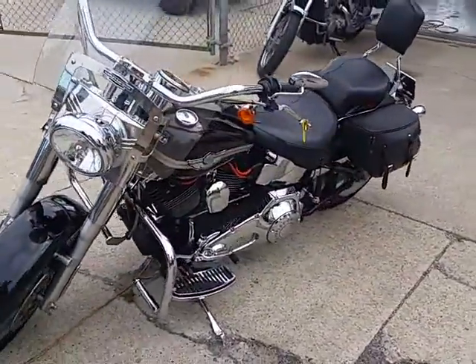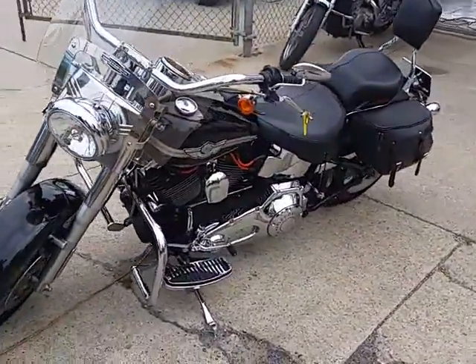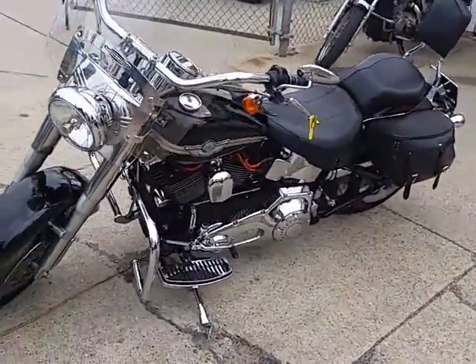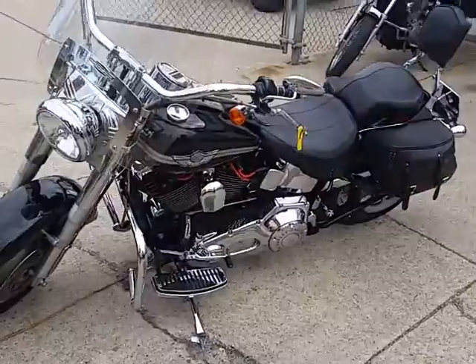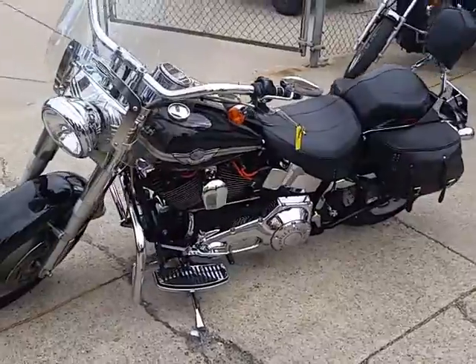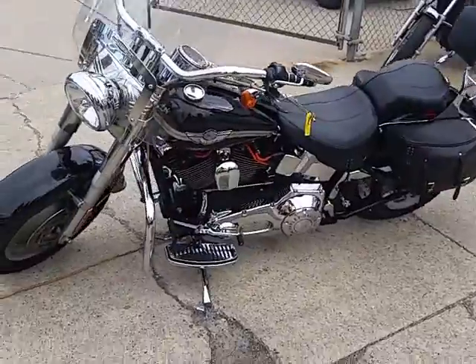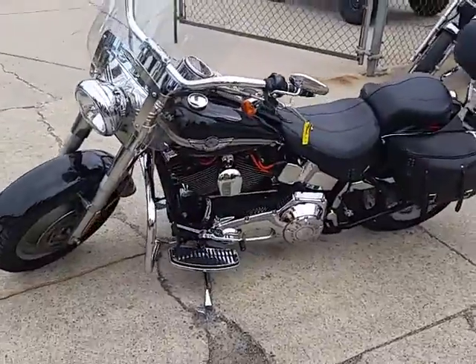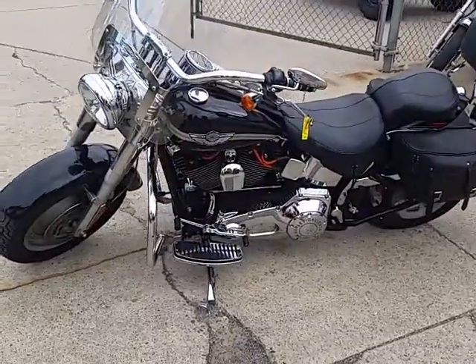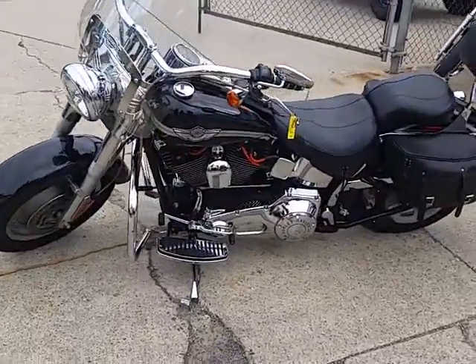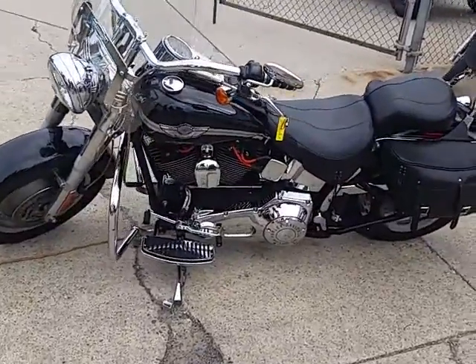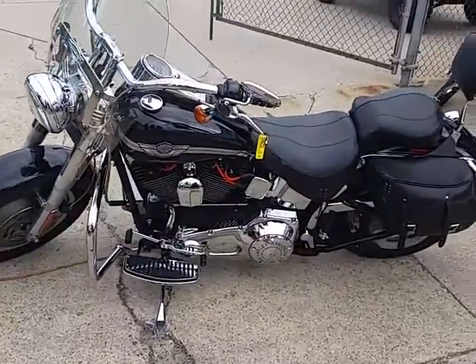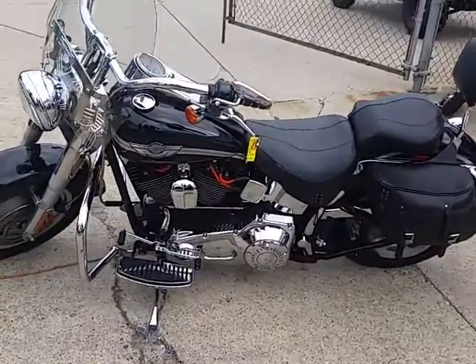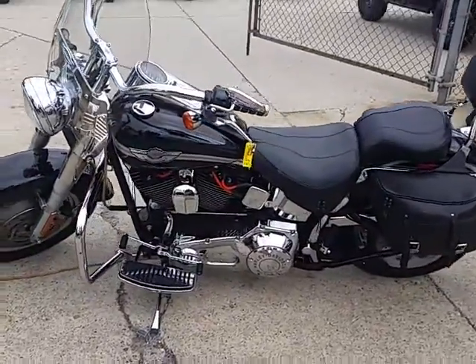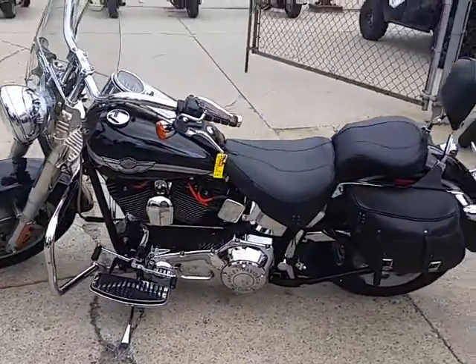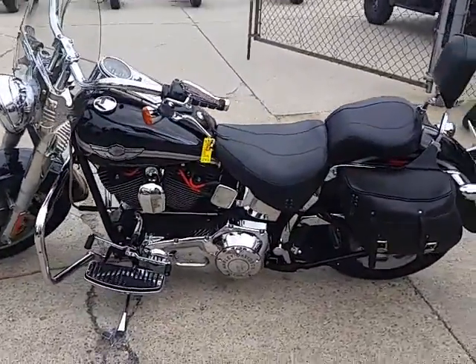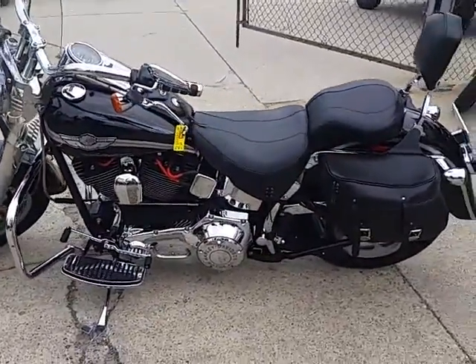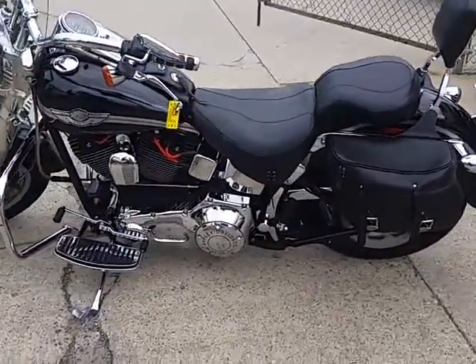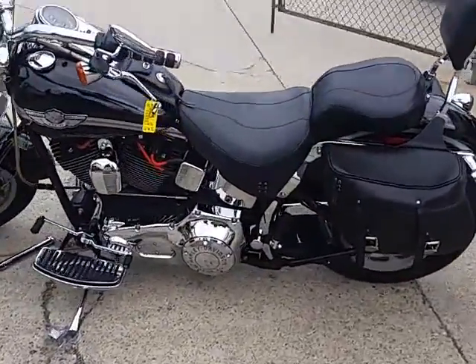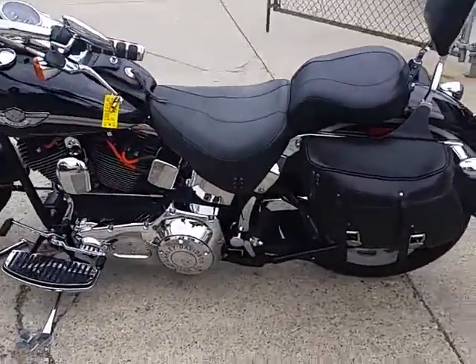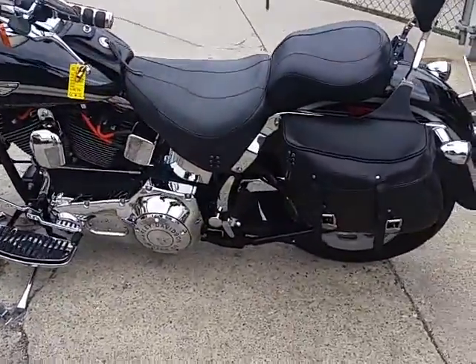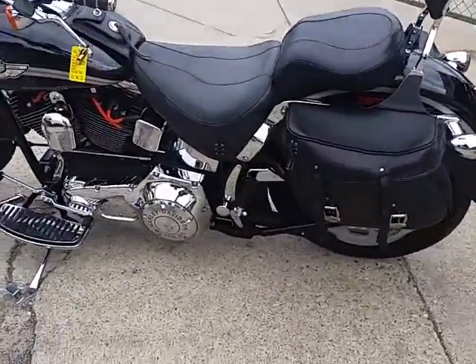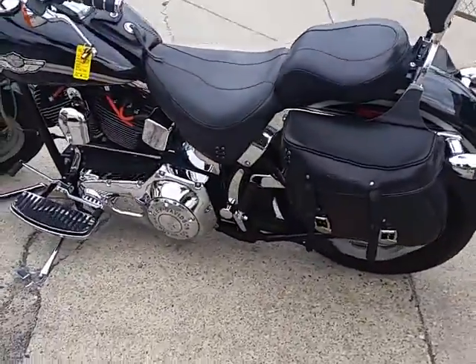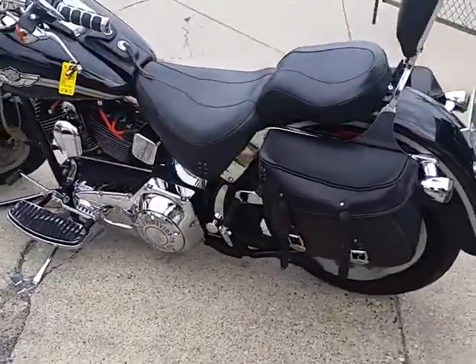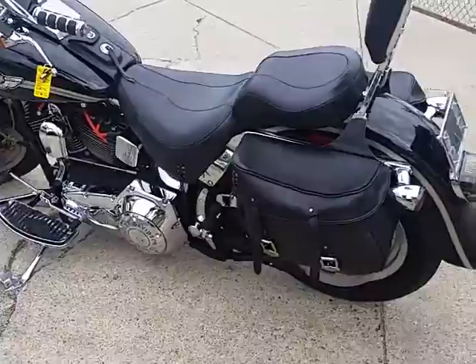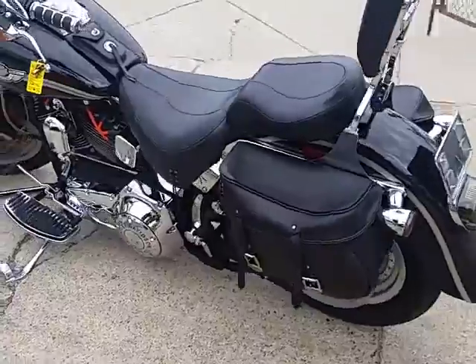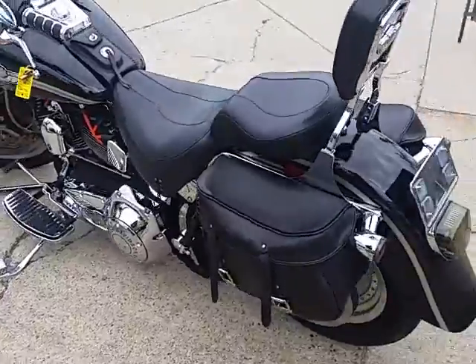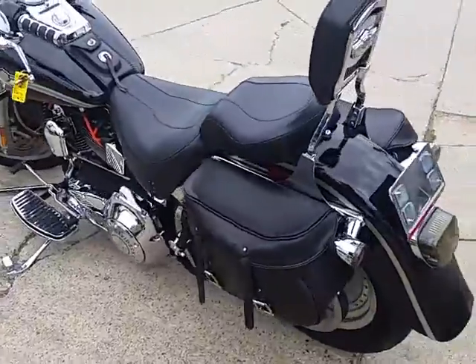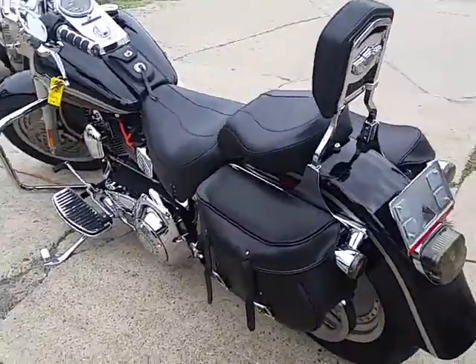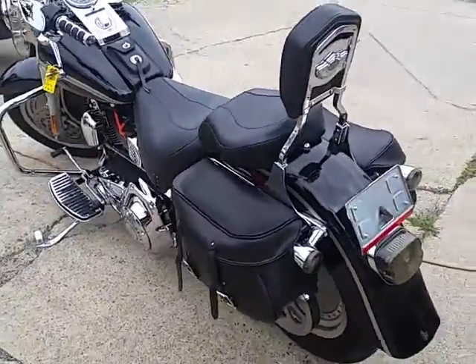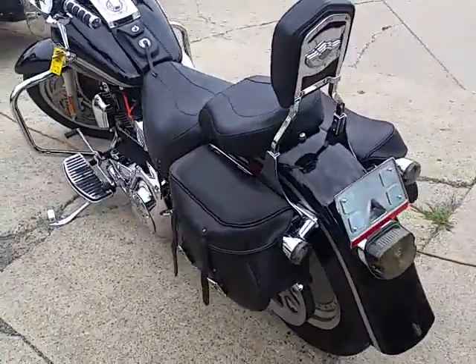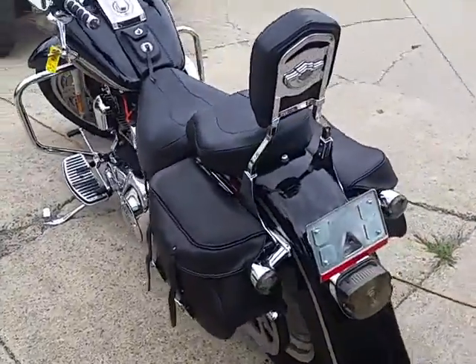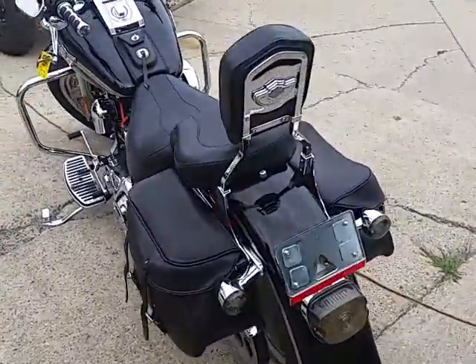It's got saddlebags, backrests, crash bars, windshields, Vance and Hines exhaust, and chrome everywhere. It's a lot of bike for $69.99.